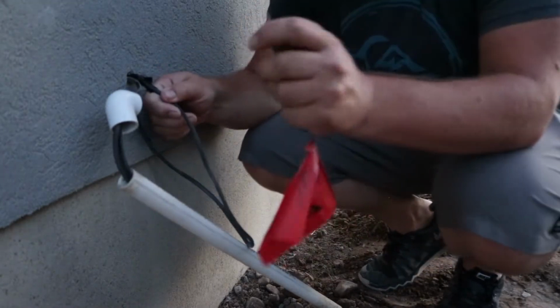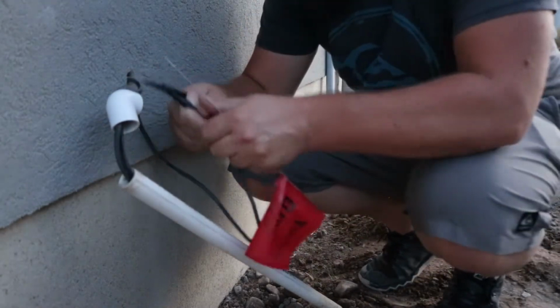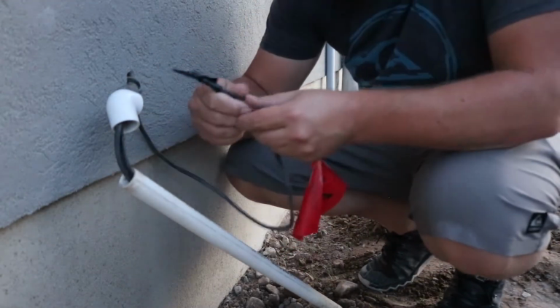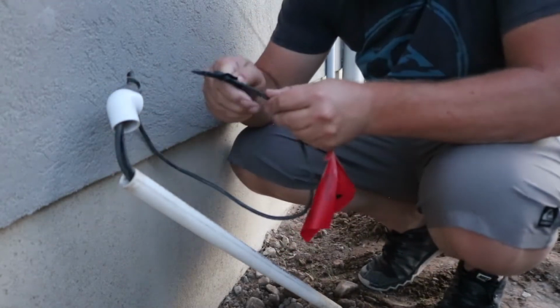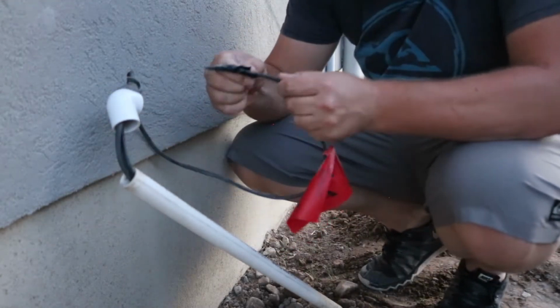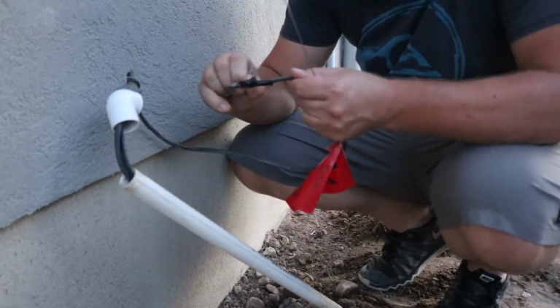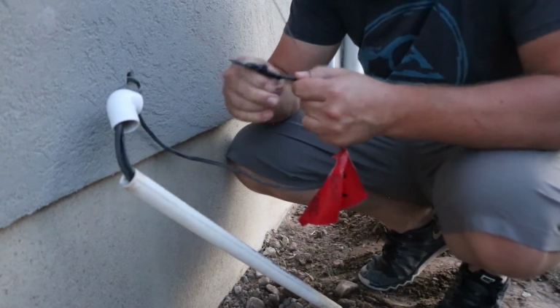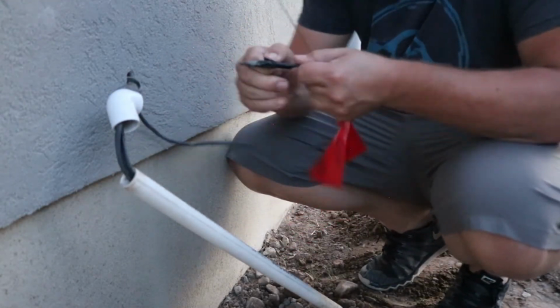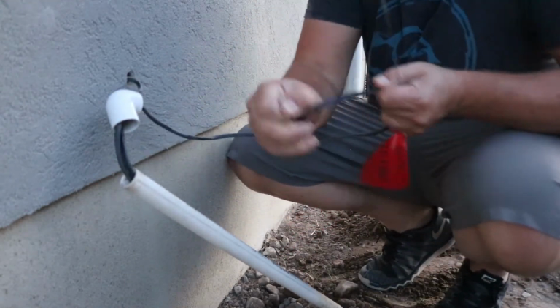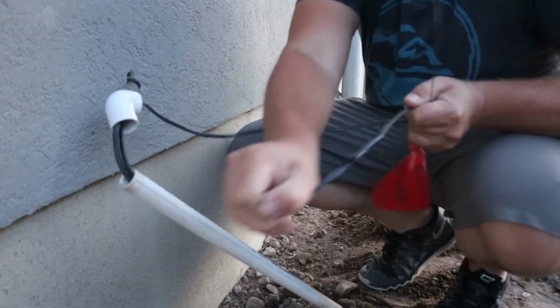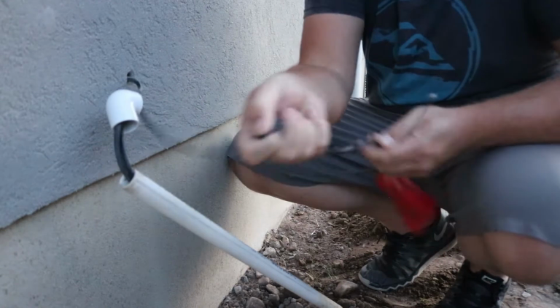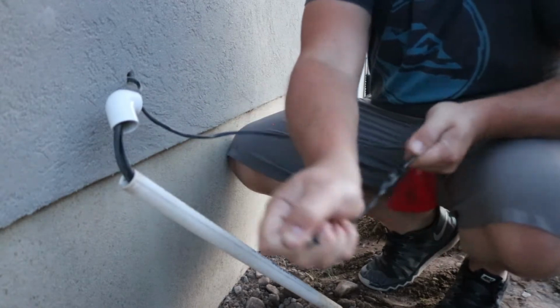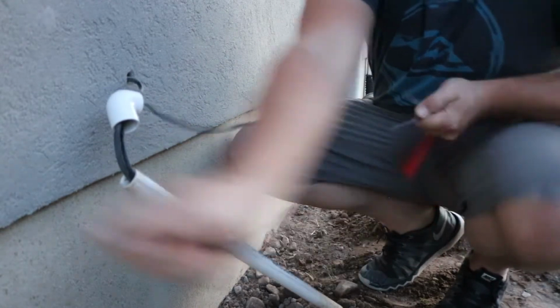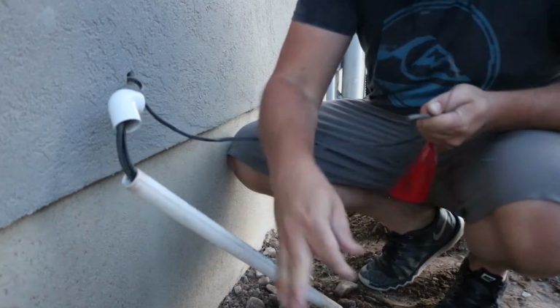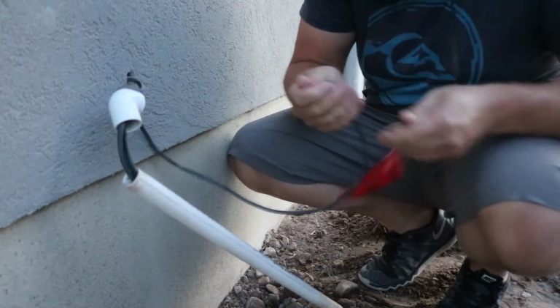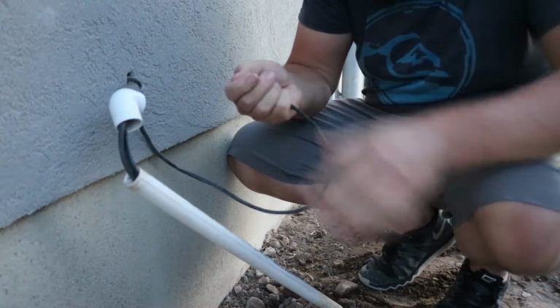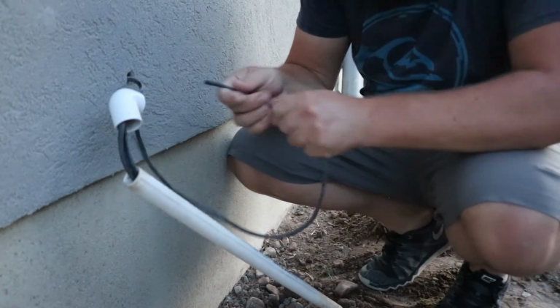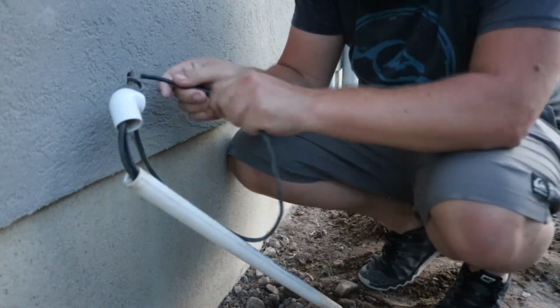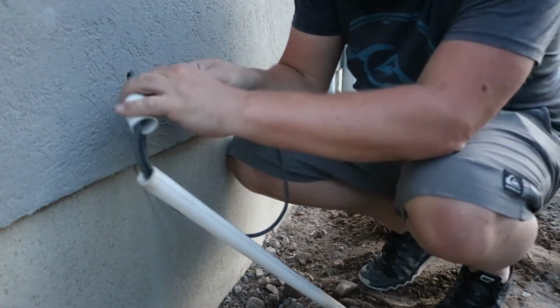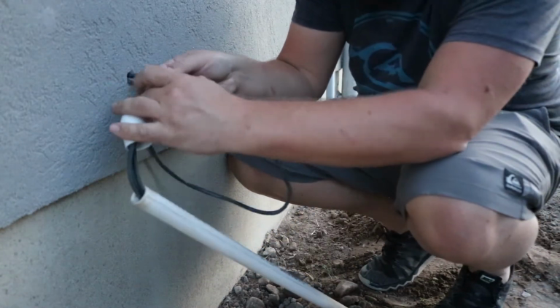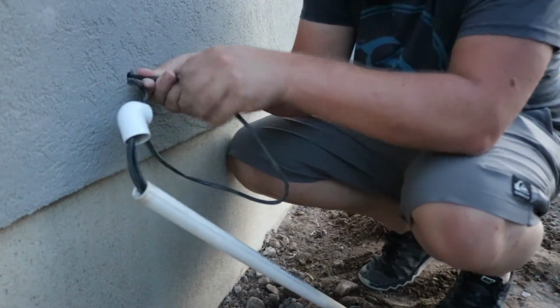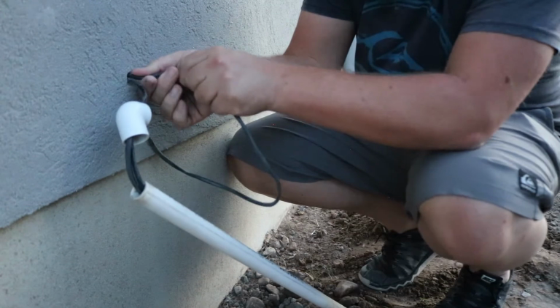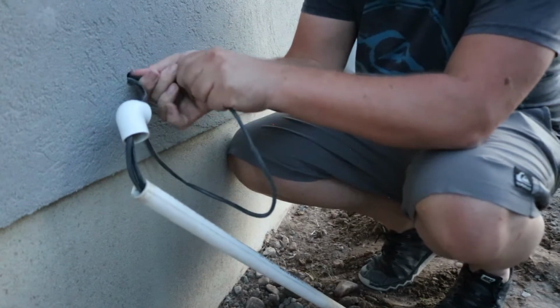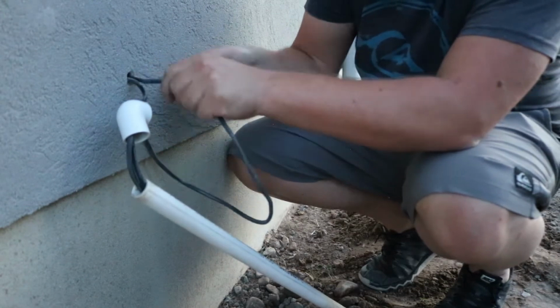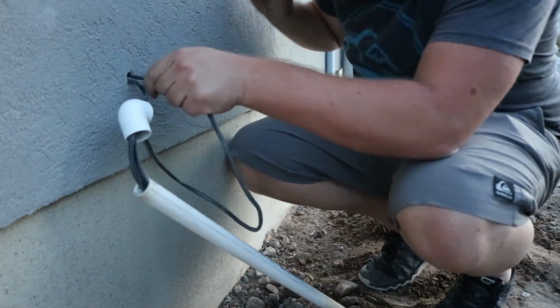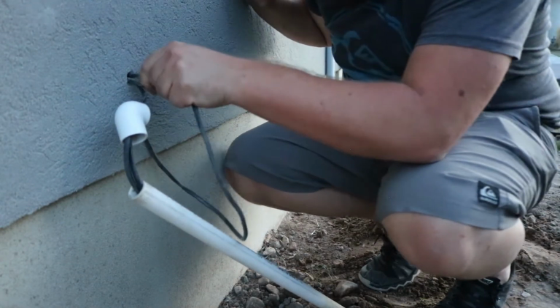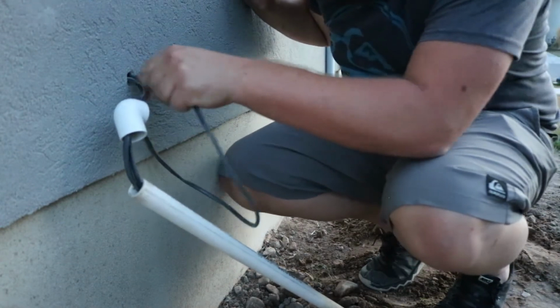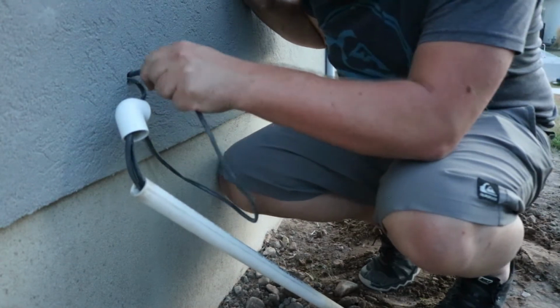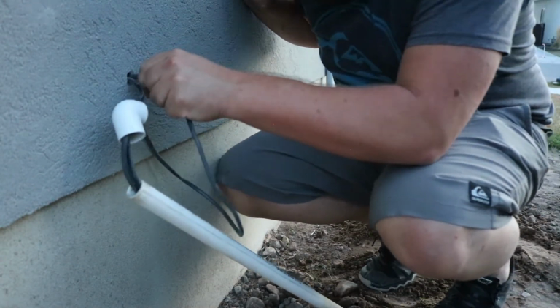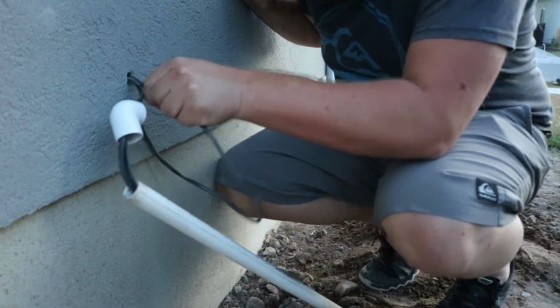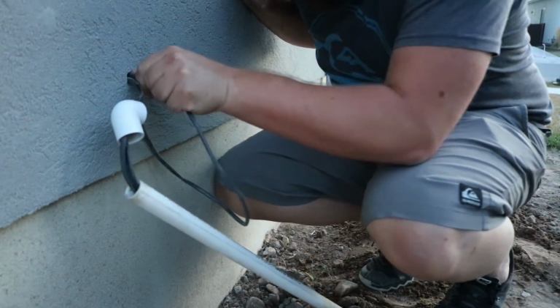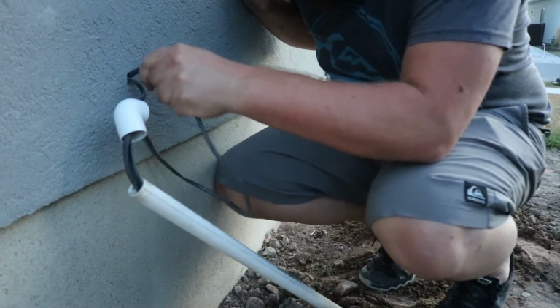It's just too thick — it's not going to go through there. So let's try running it by itself, see if we can even get it through that main wall. Okay, it's through that.